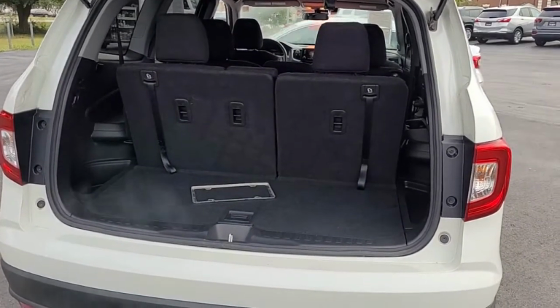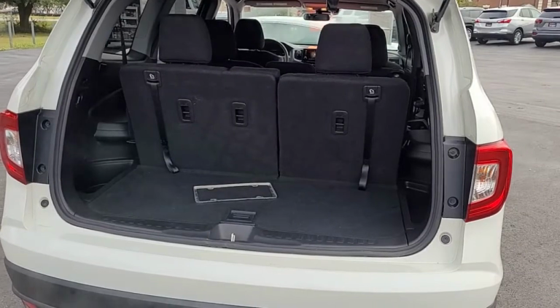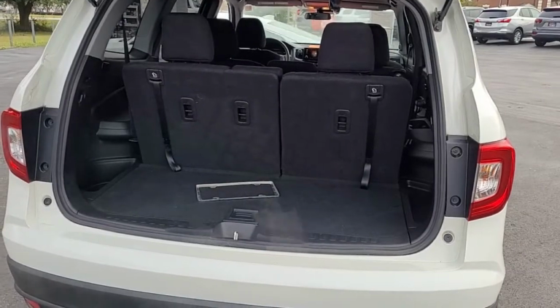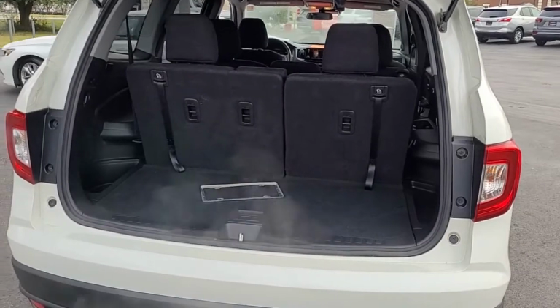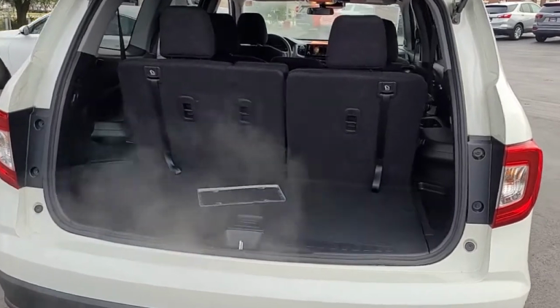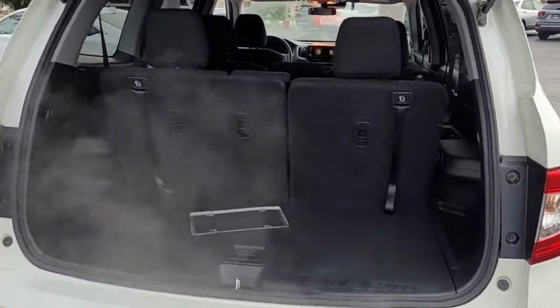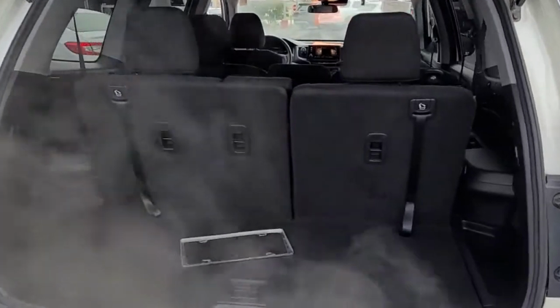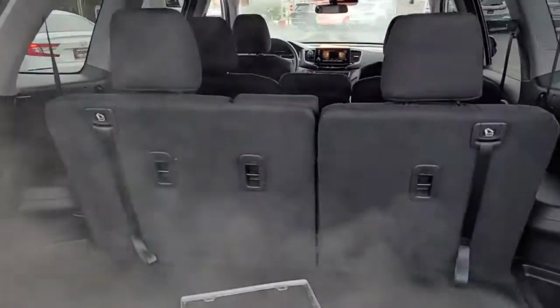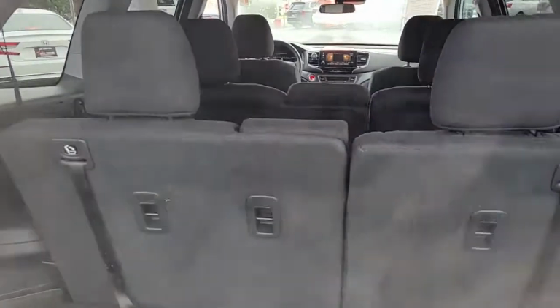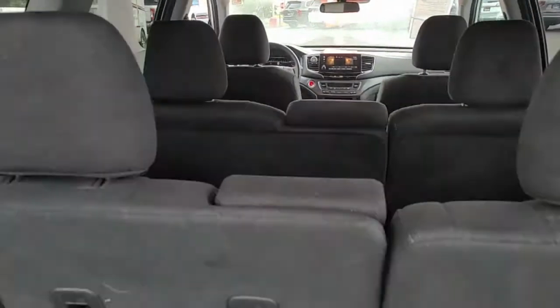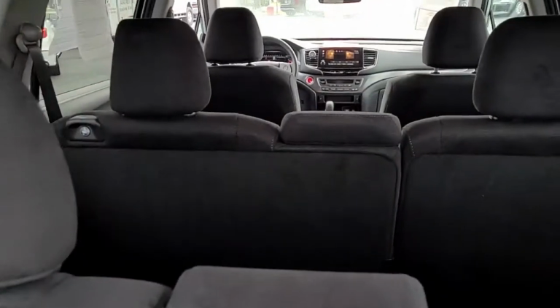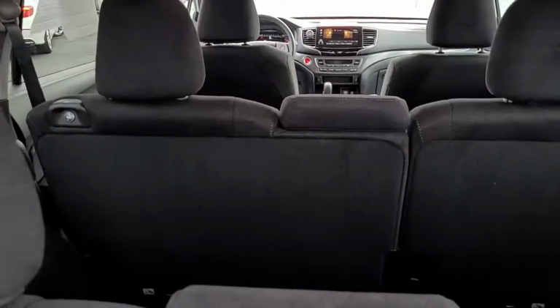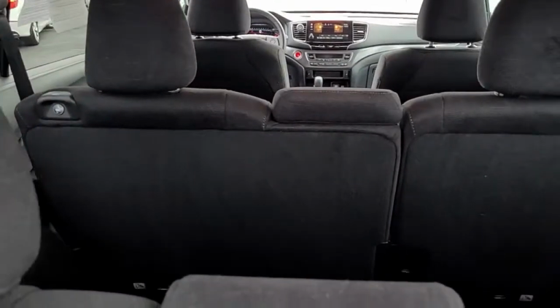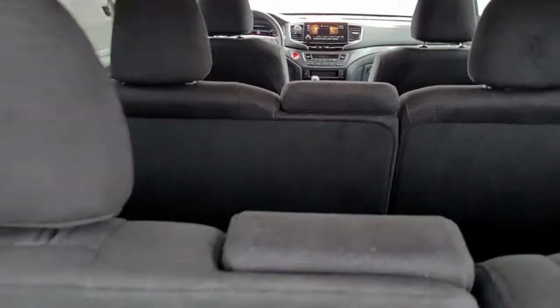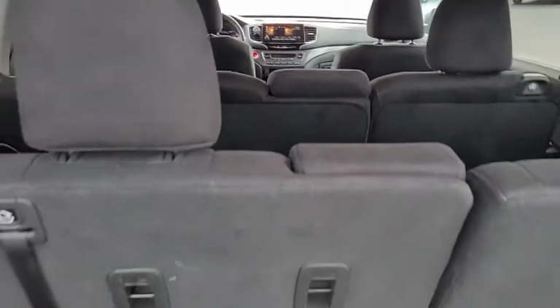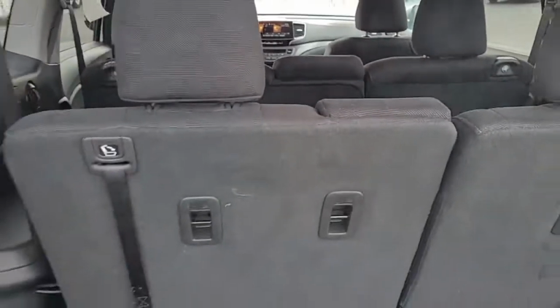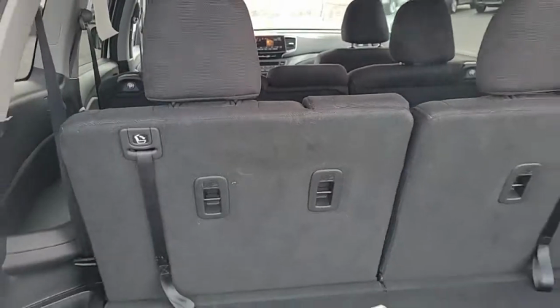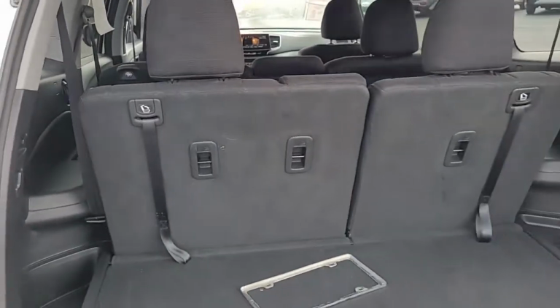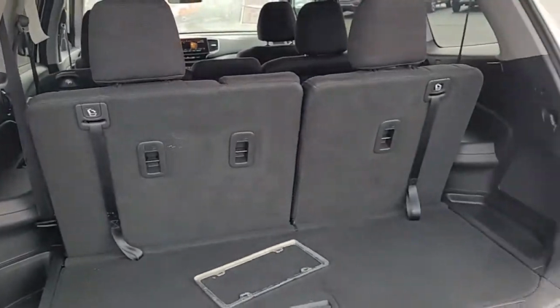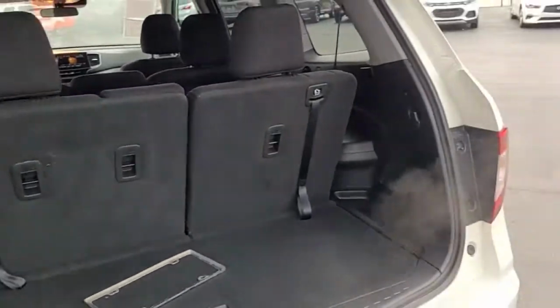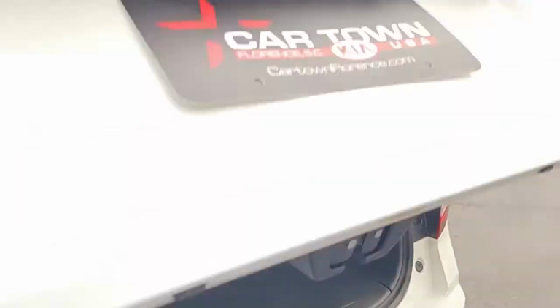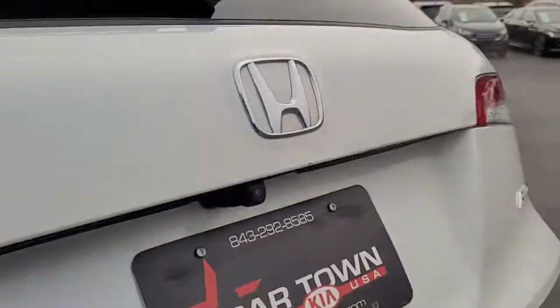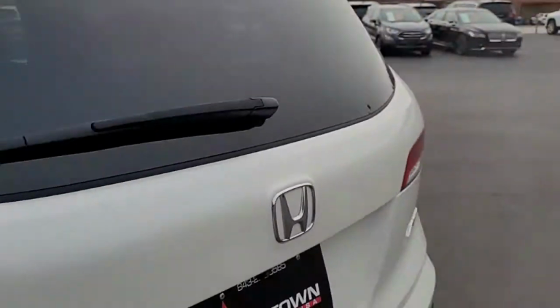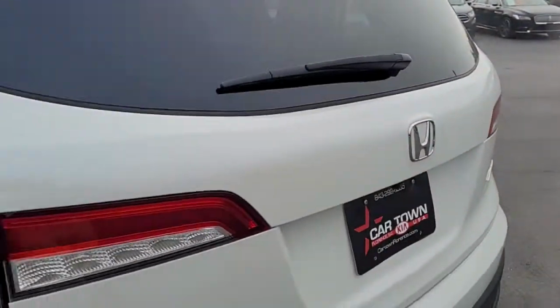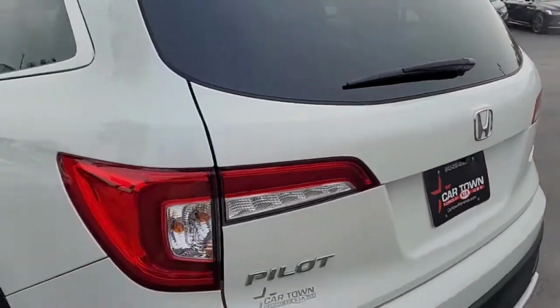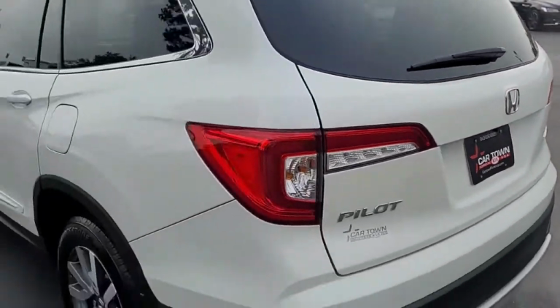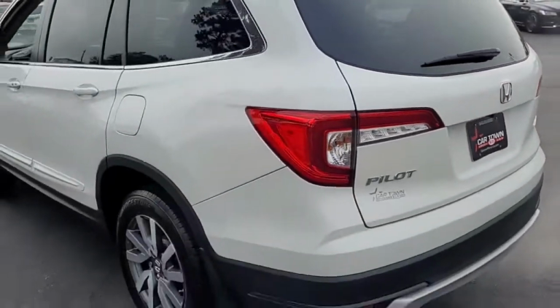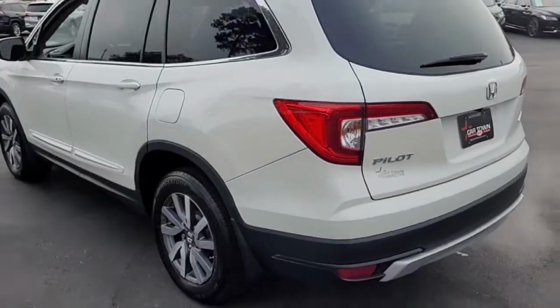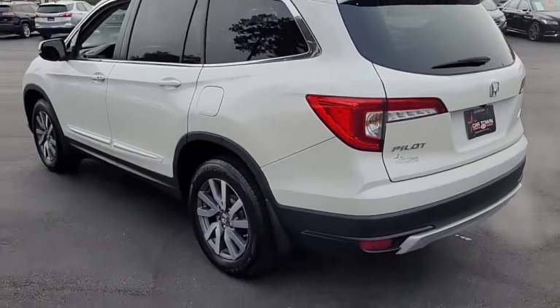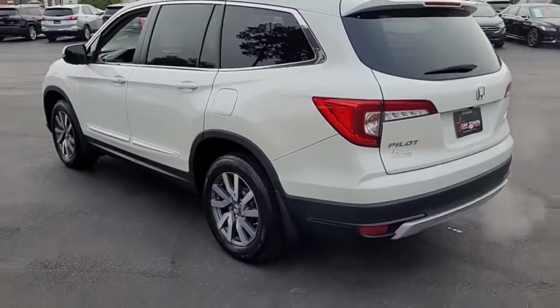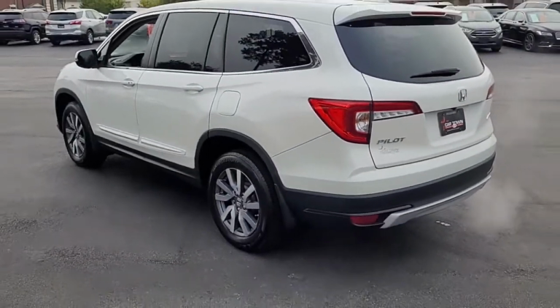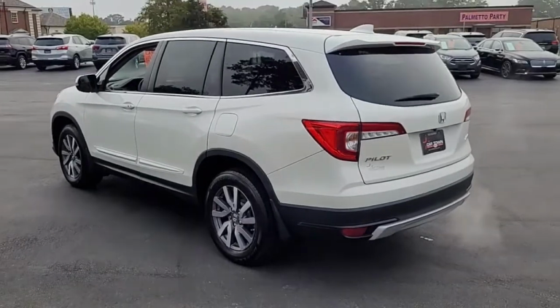If you need more room, the second row seats will lay down as well, so you have all kinds of options as far as carrying cargo, furniture, what have you.